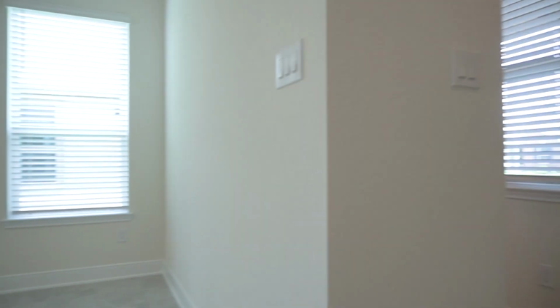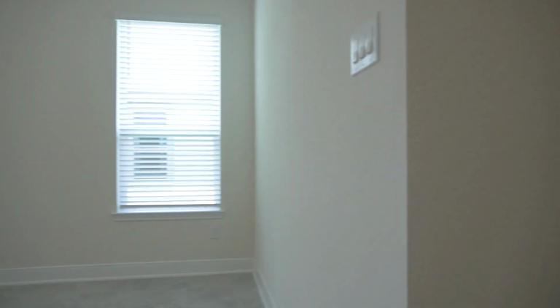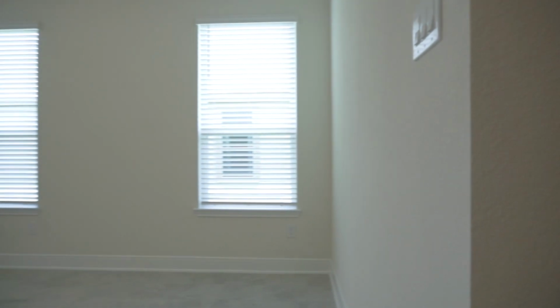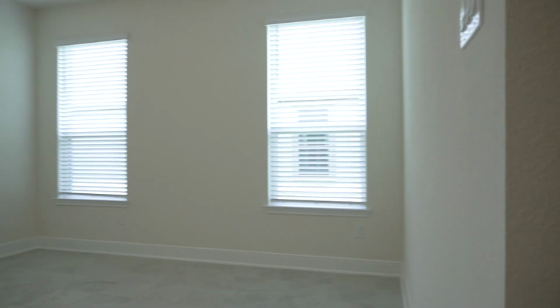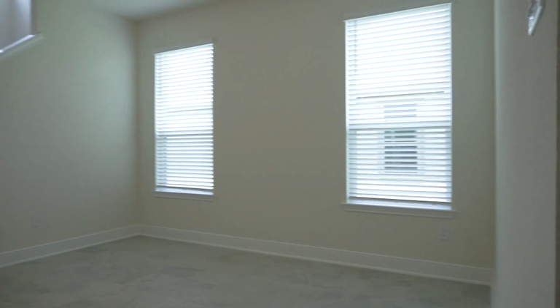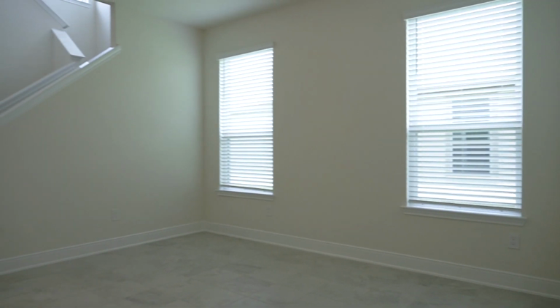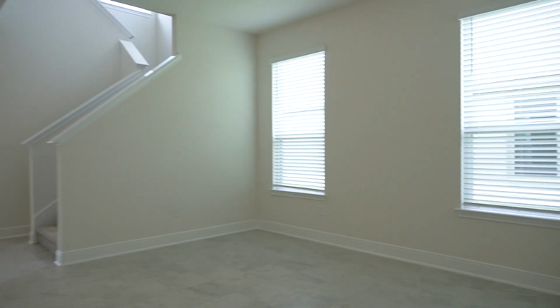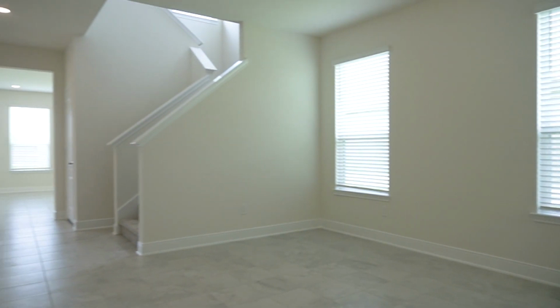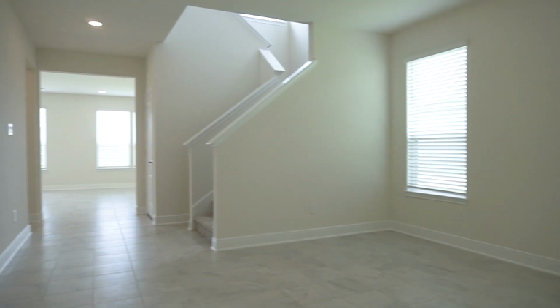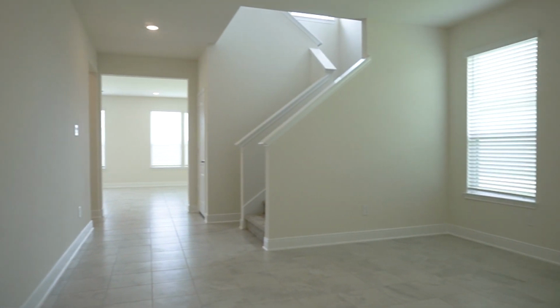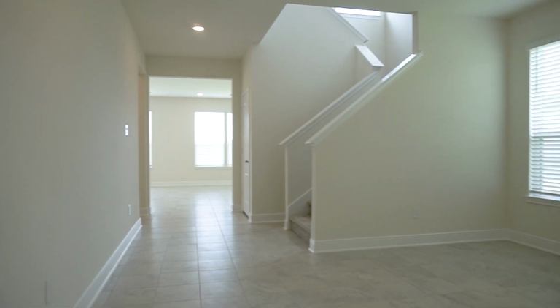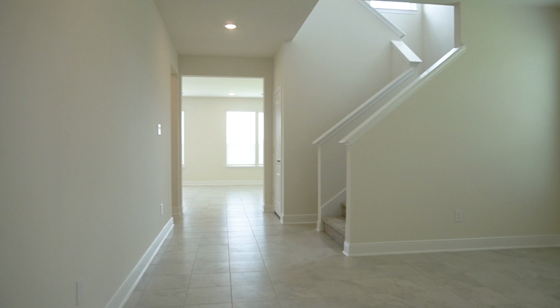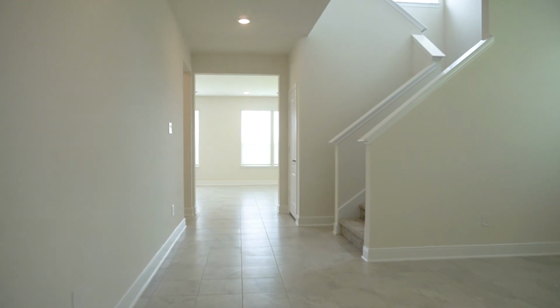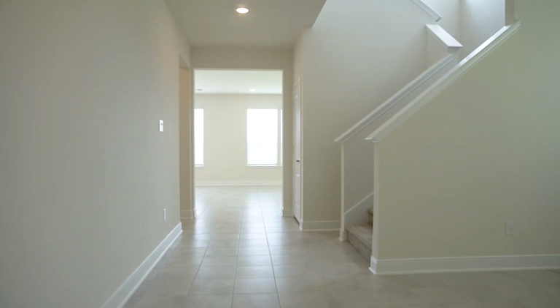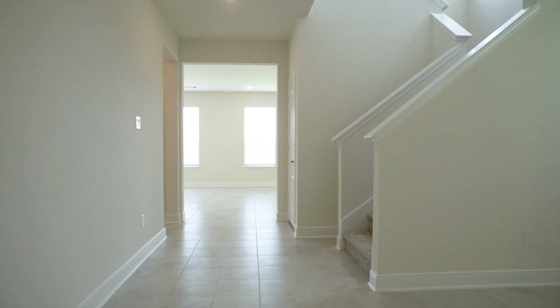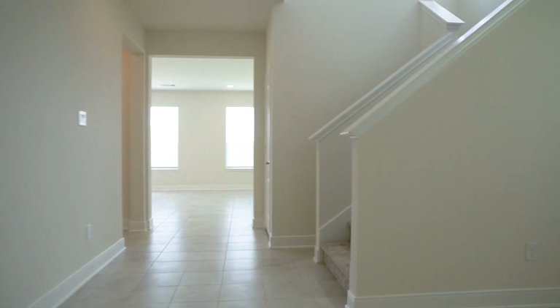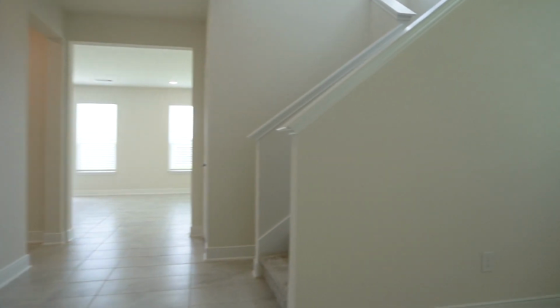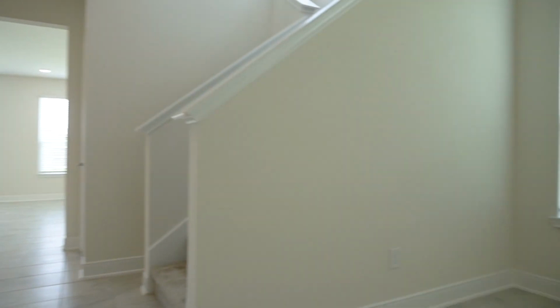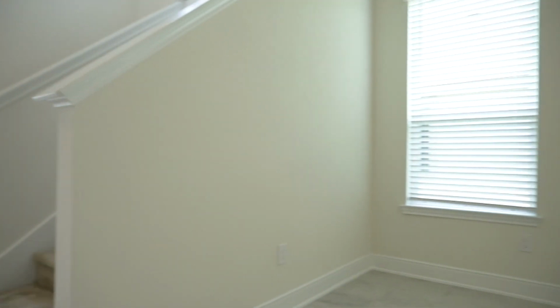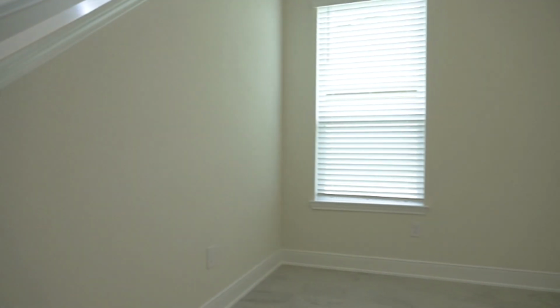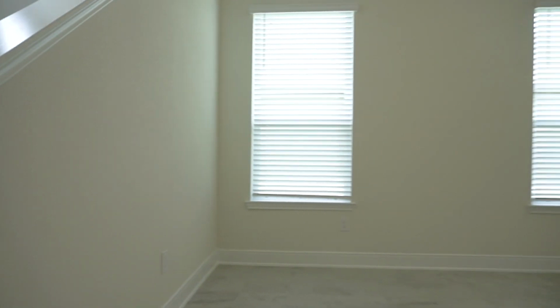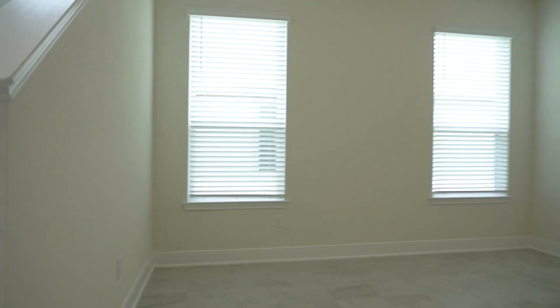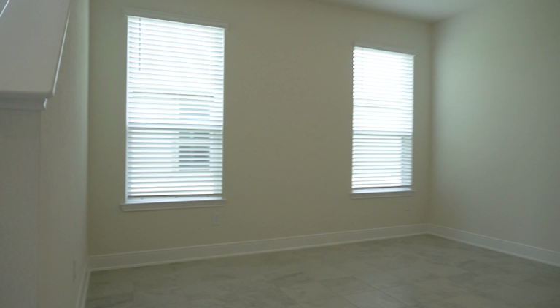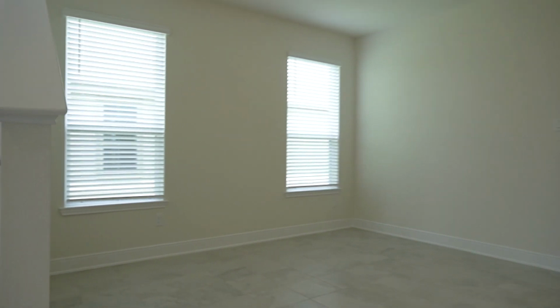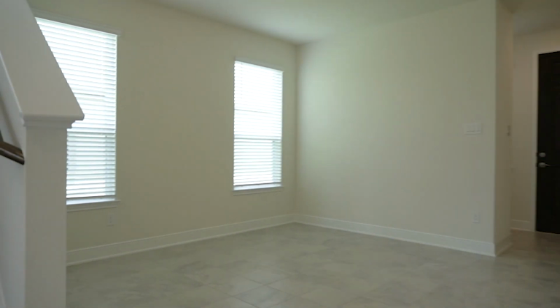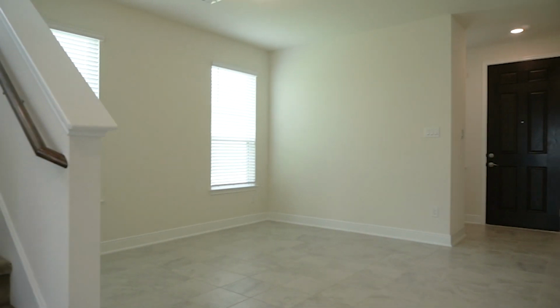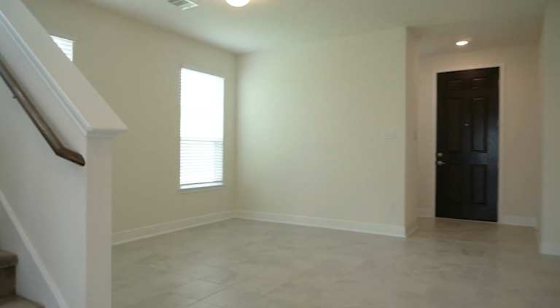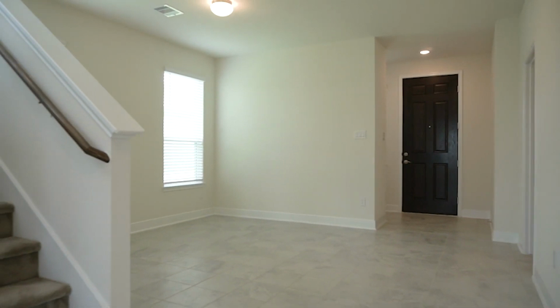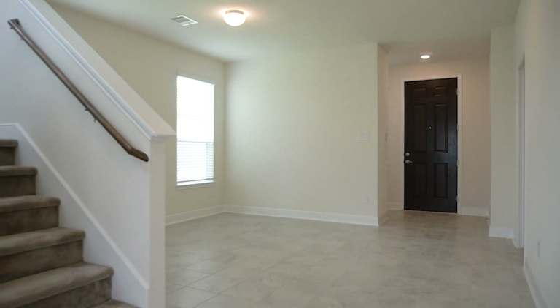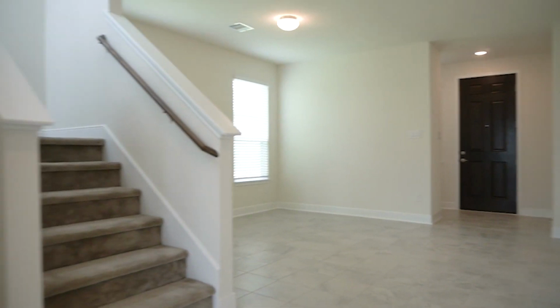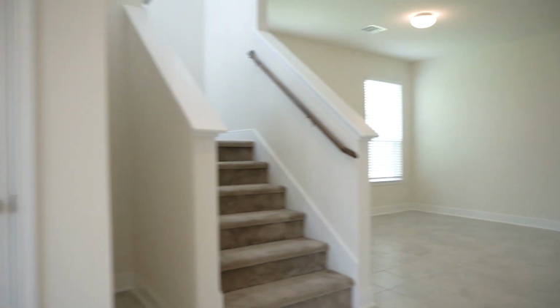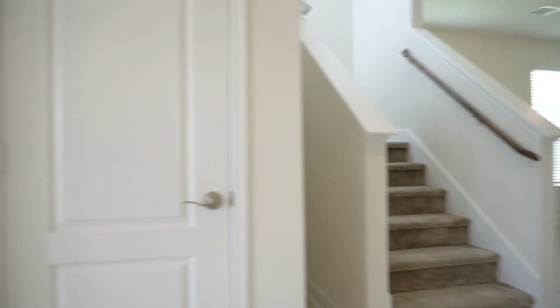Welcome to what could be your next amazing home. When looking for a home, you're trying to find everything on your list — things you know you want in a home, things you know you need, and sometimes you'll find things you didn't even know you wanted.